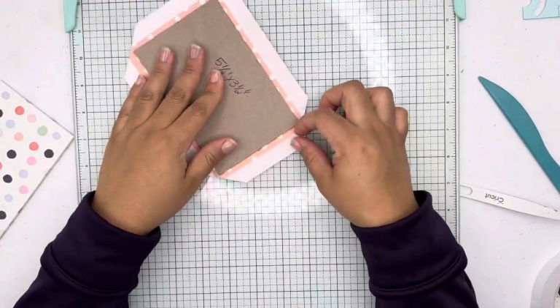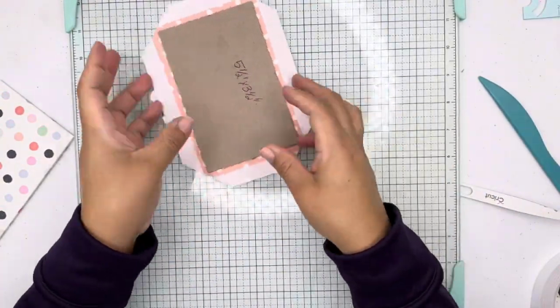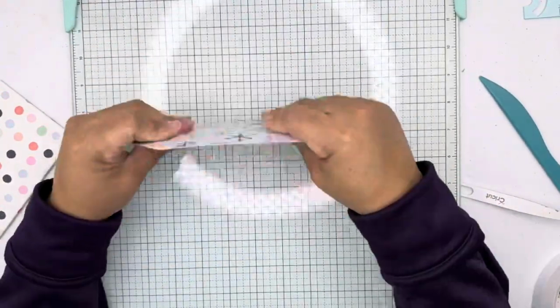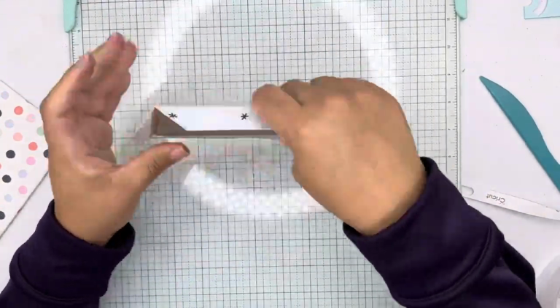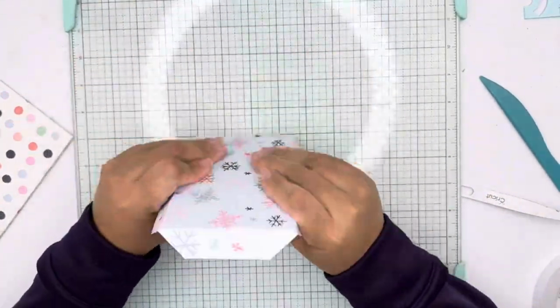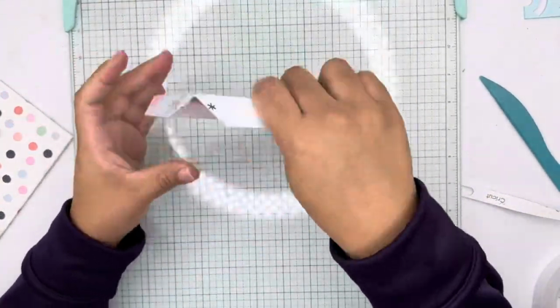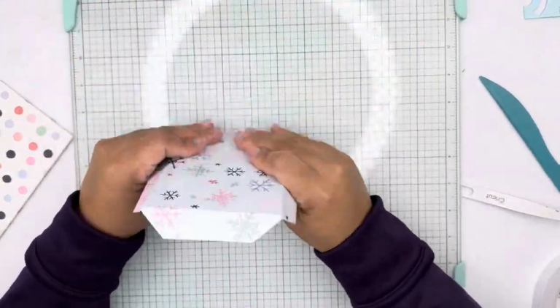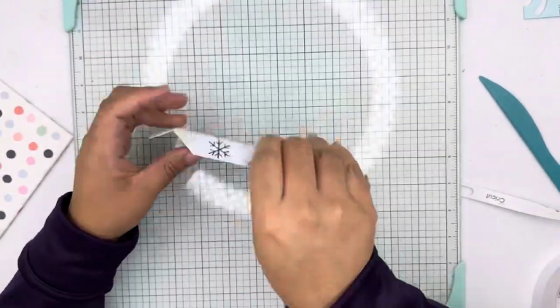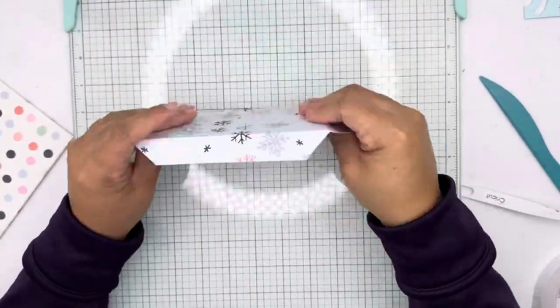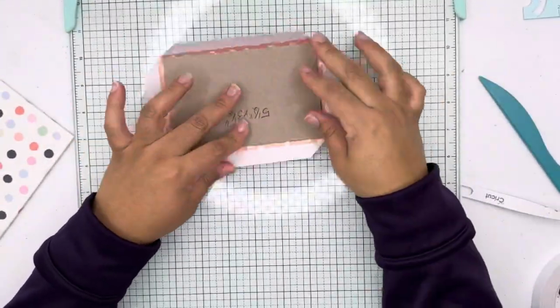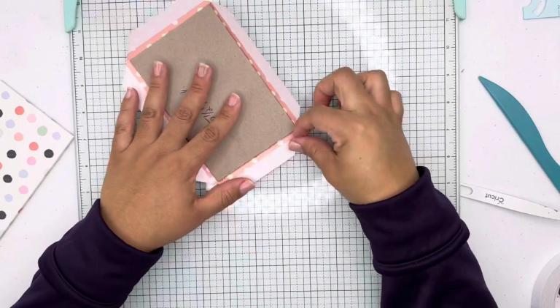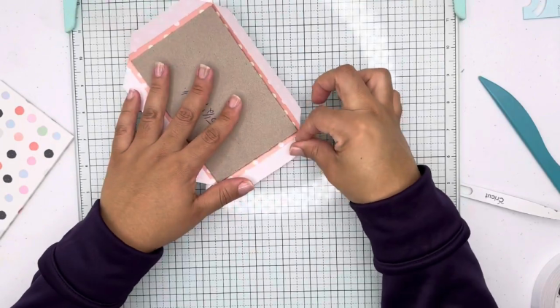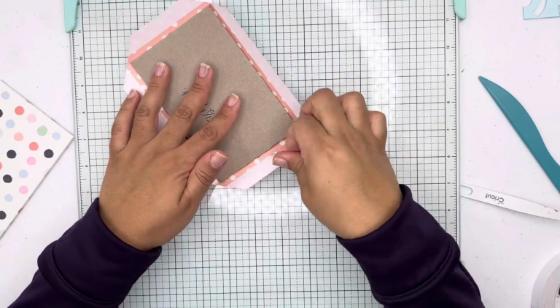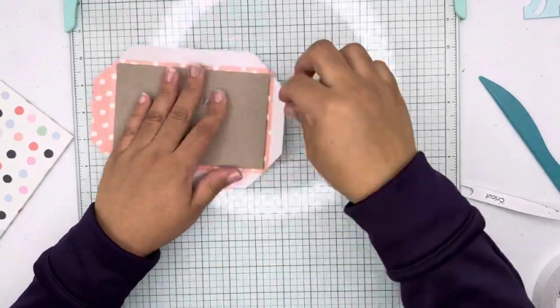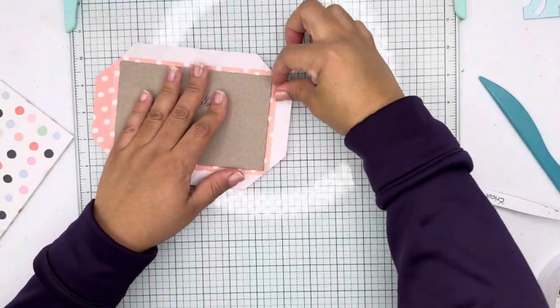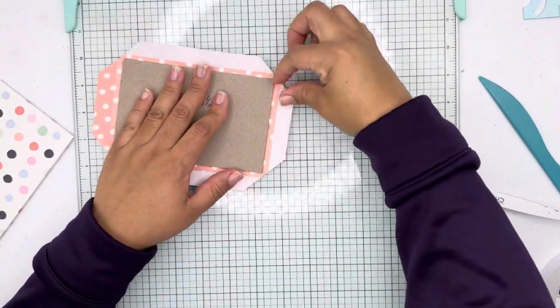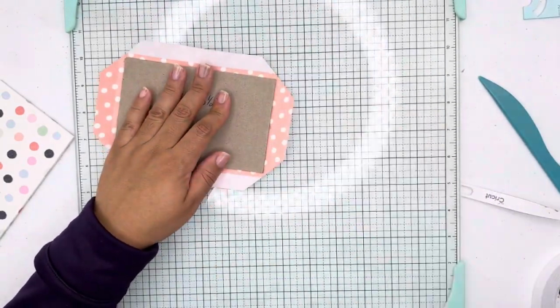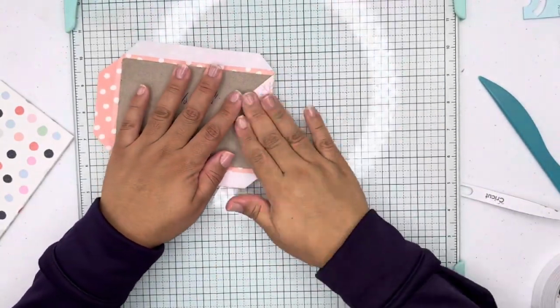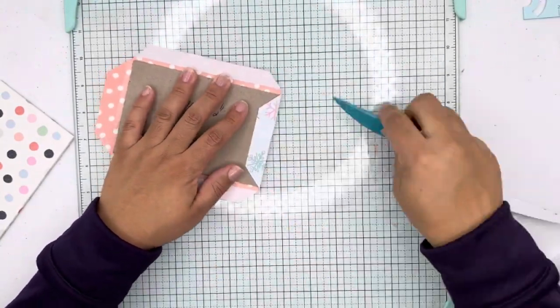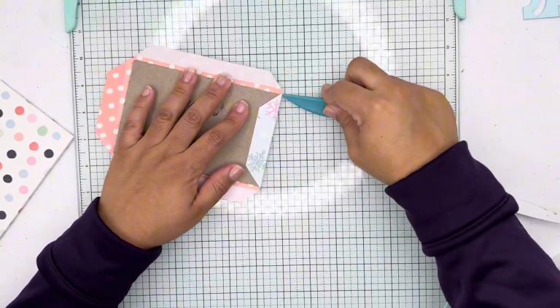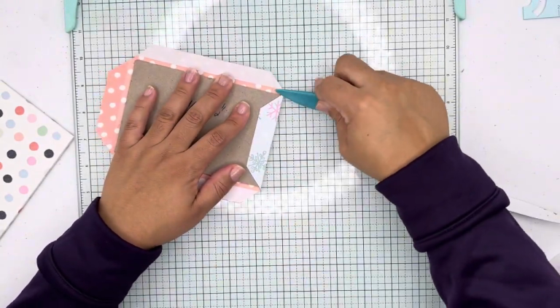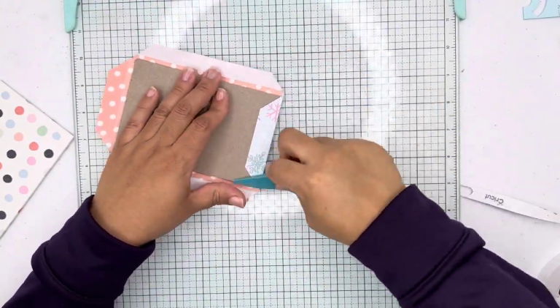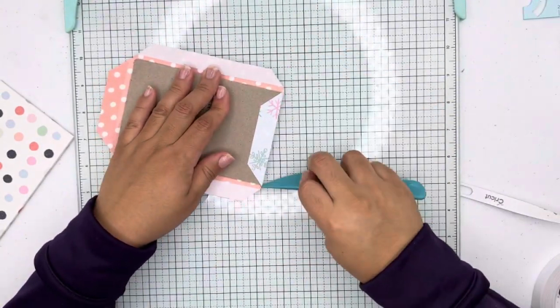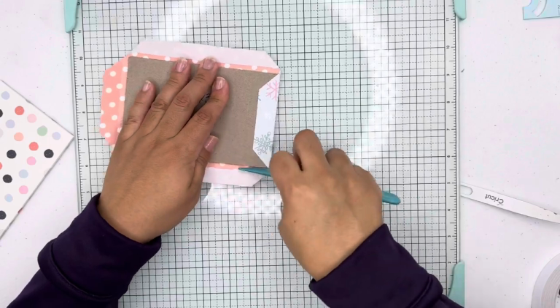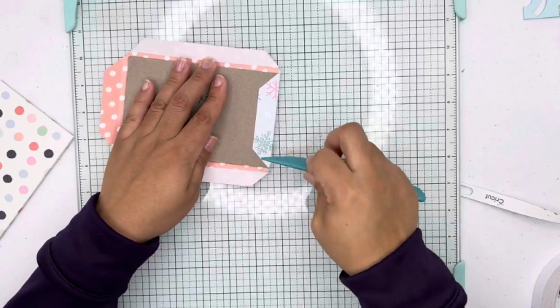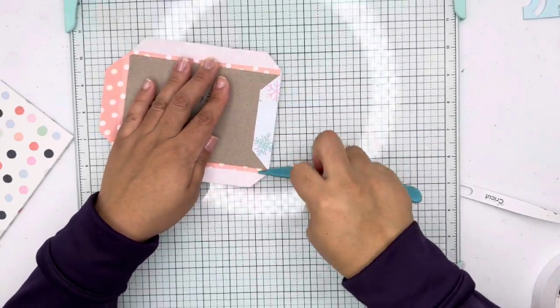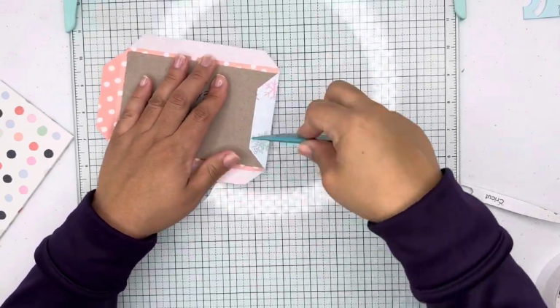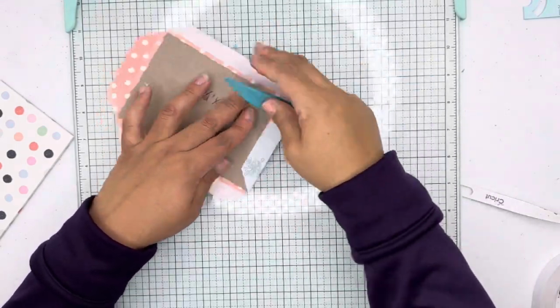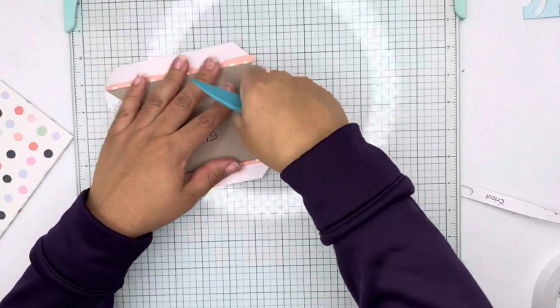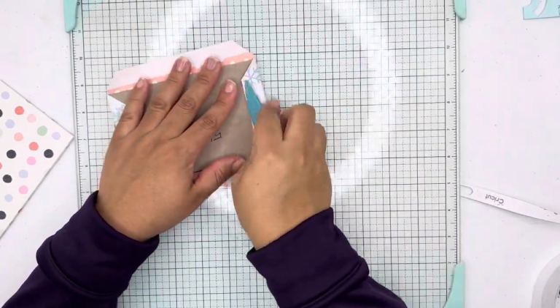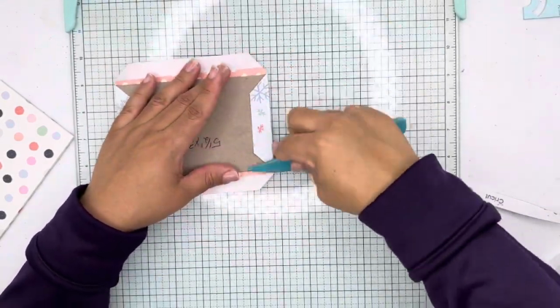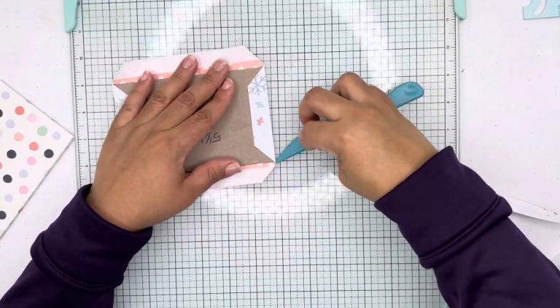Here I'm doing the second cover using the same process, getting all the corners tucked in, adhering the paper to the chipboard, and making sure everything is done properly.